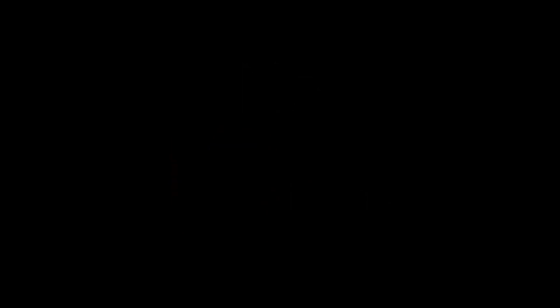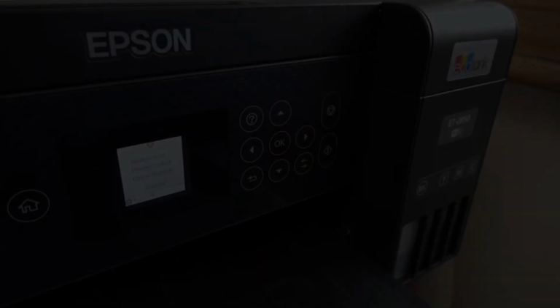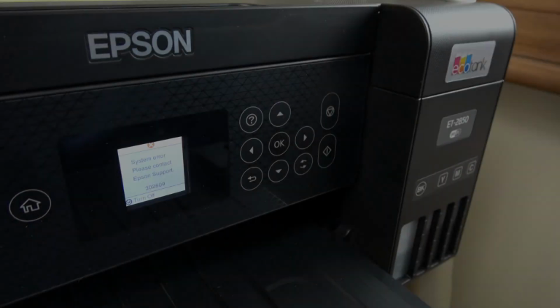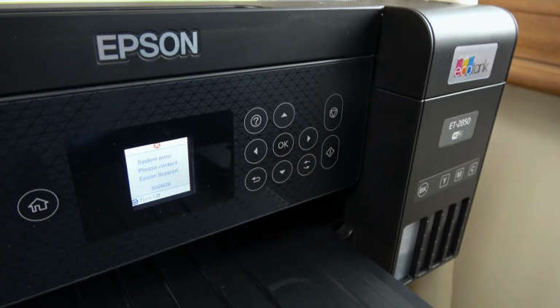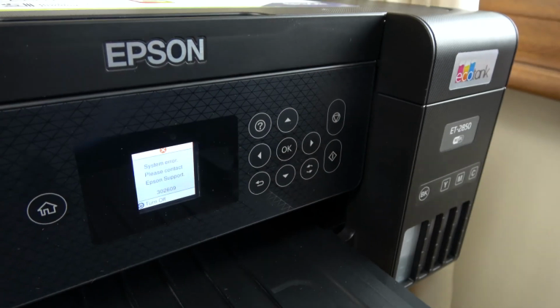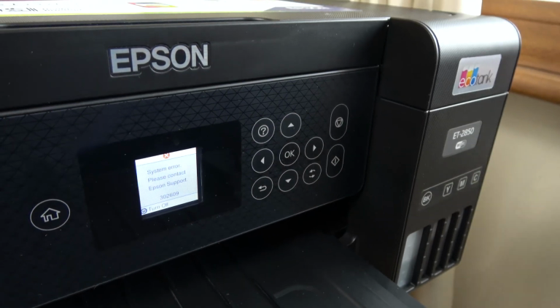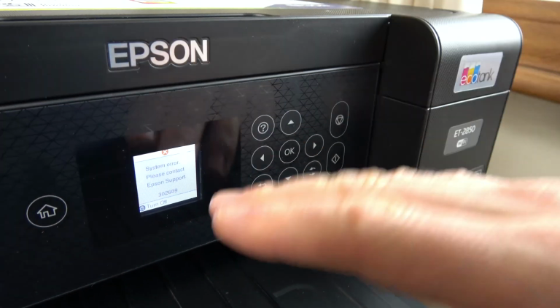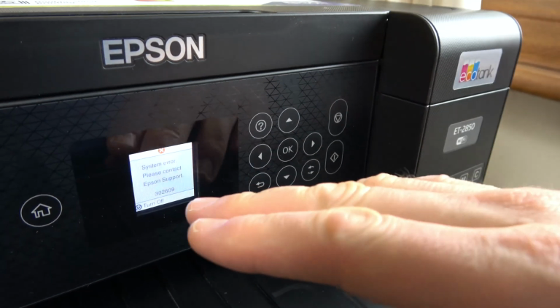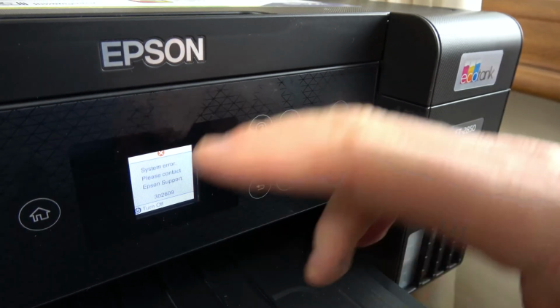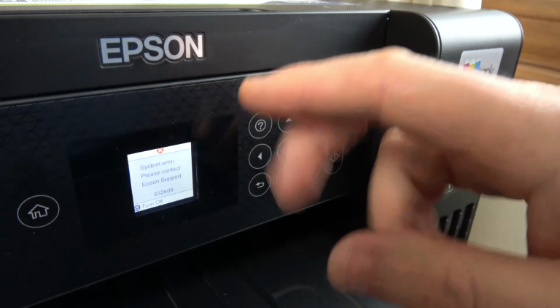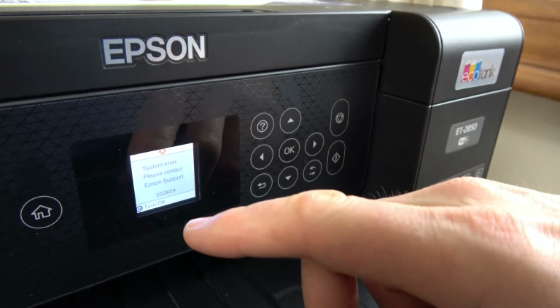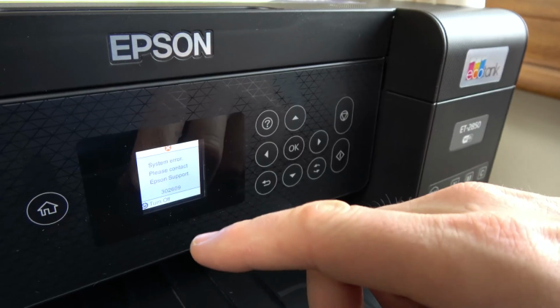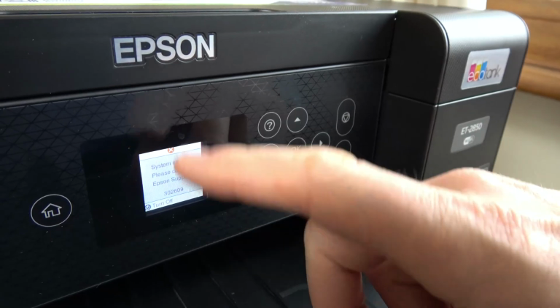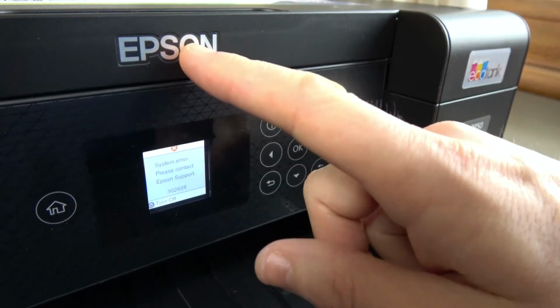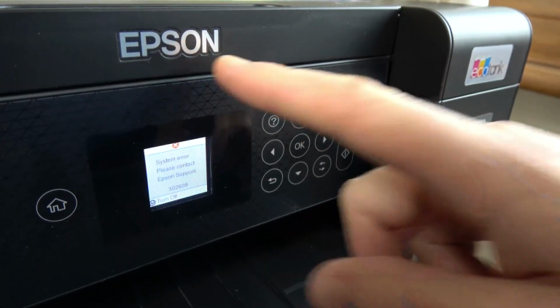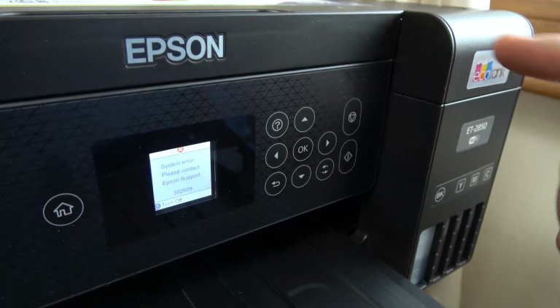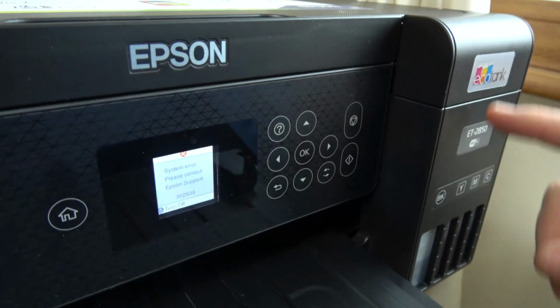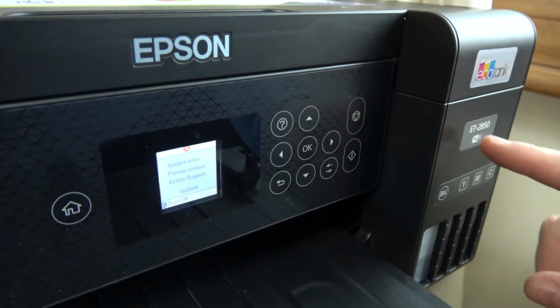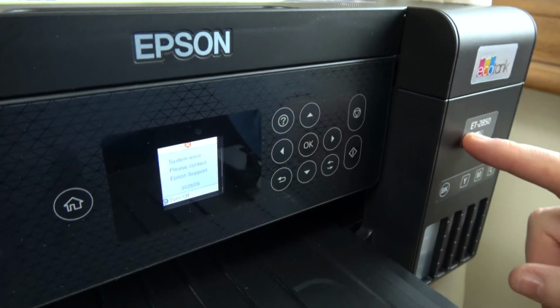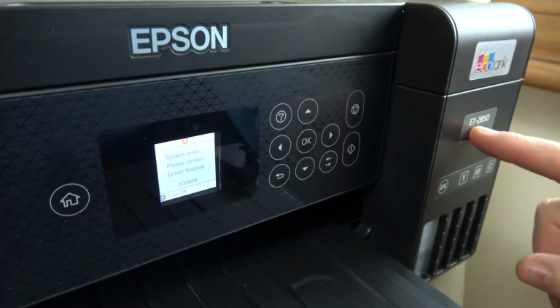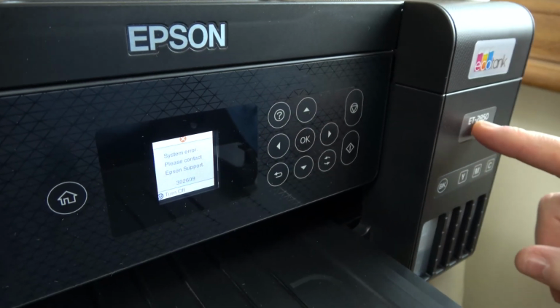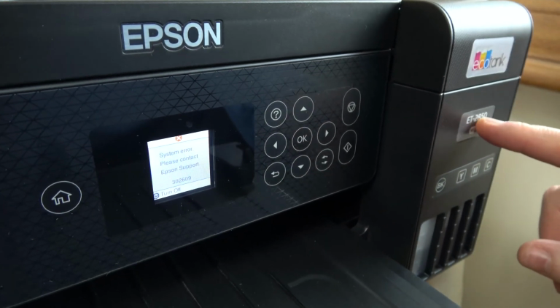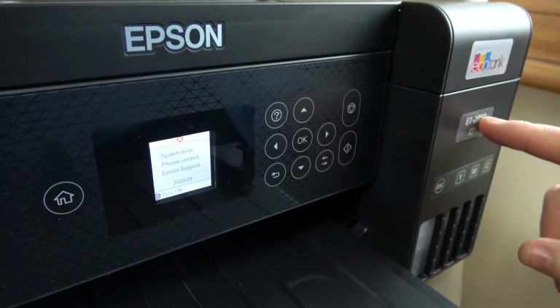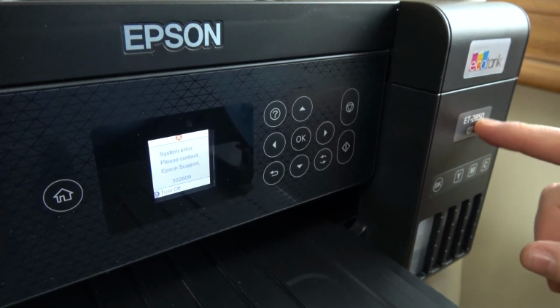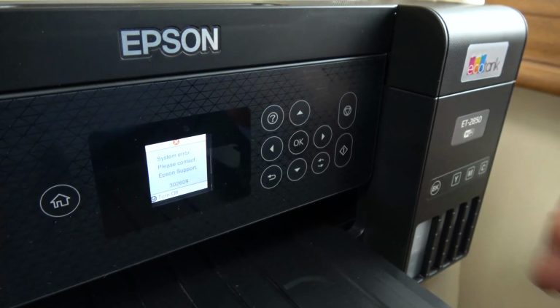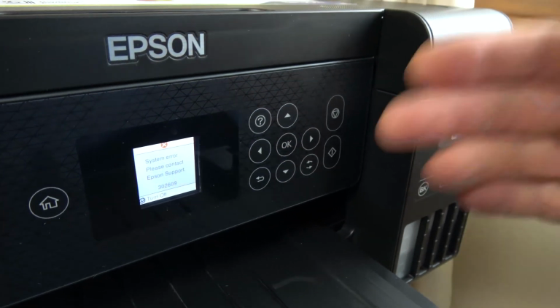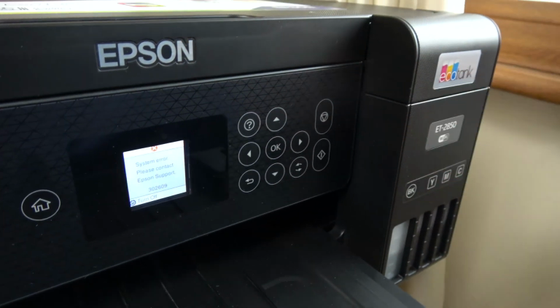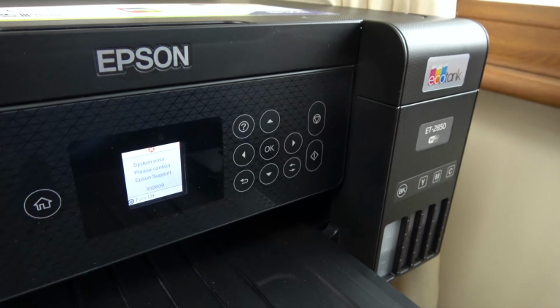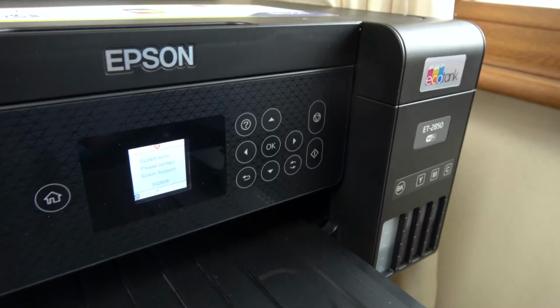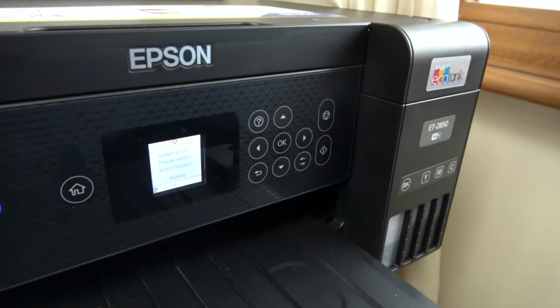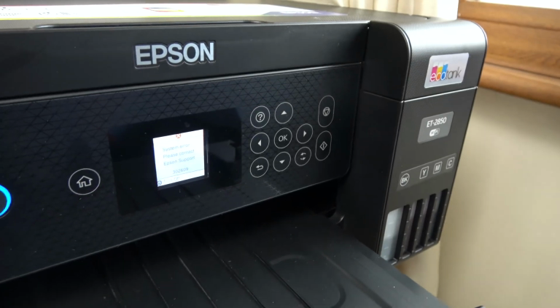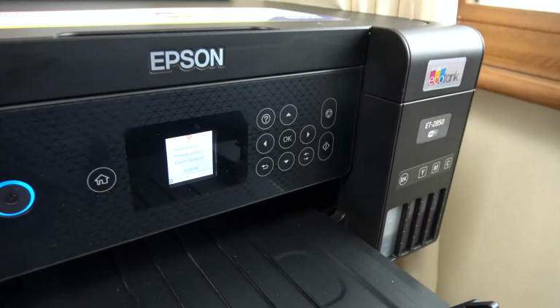Hi, in this video I'm going to show you how you can quickly get rid of many different errors on your Epson EcoTank ET2850. The same thing will apply to other models as well.